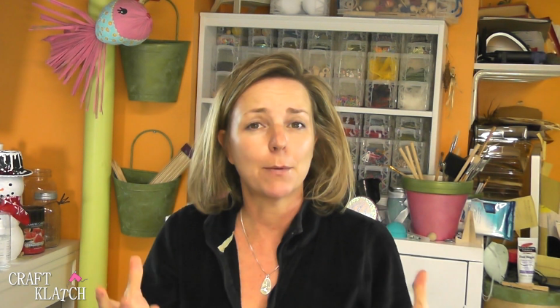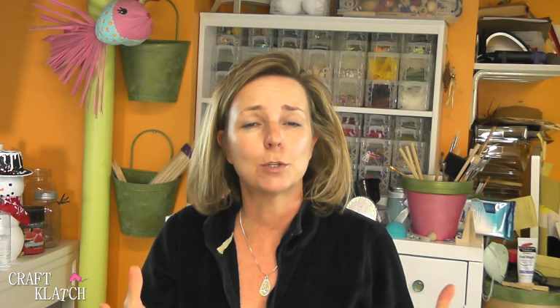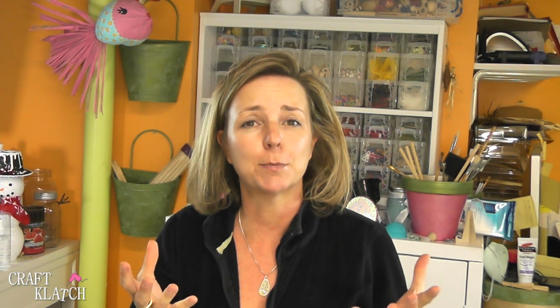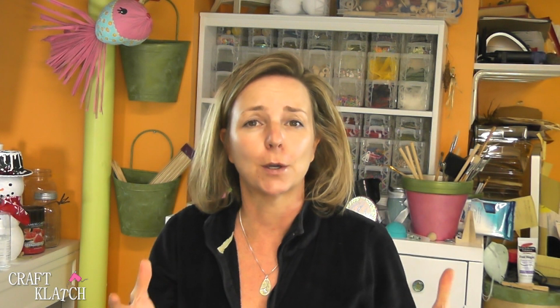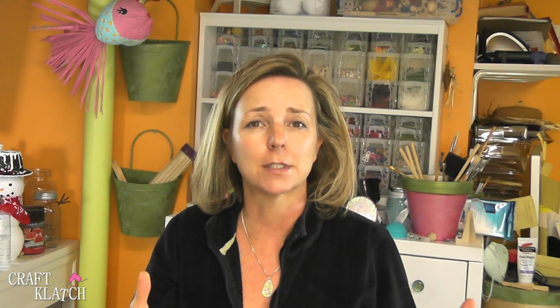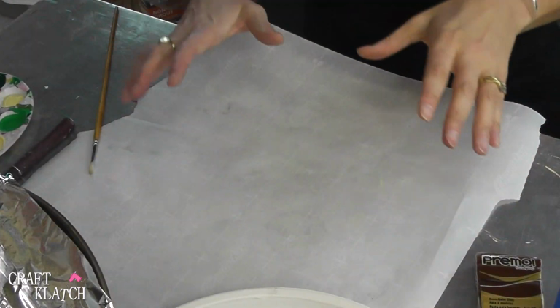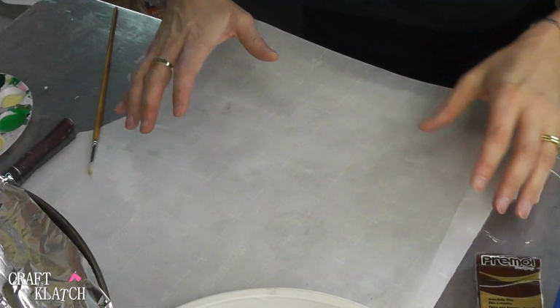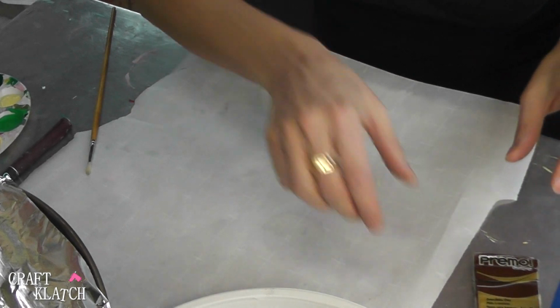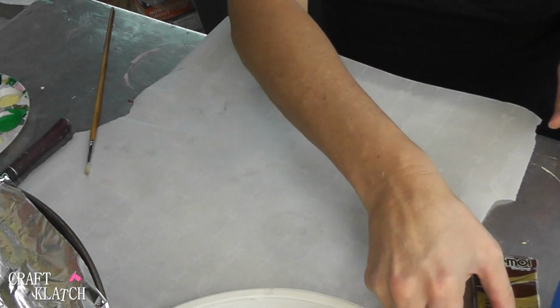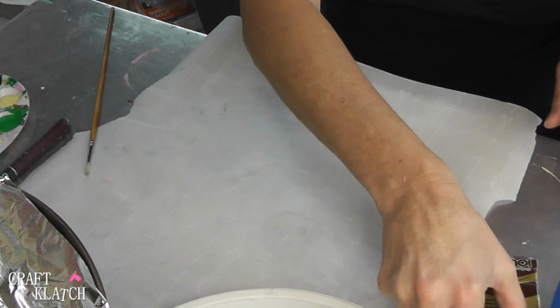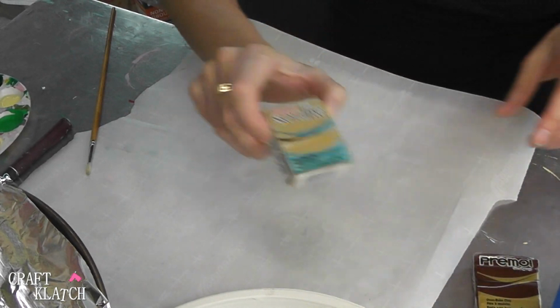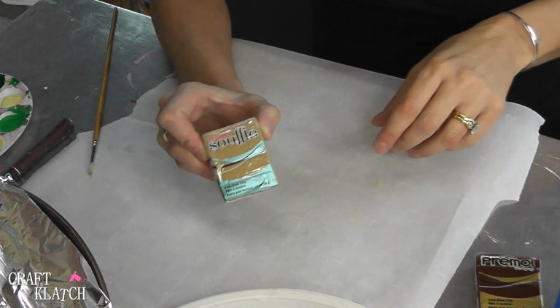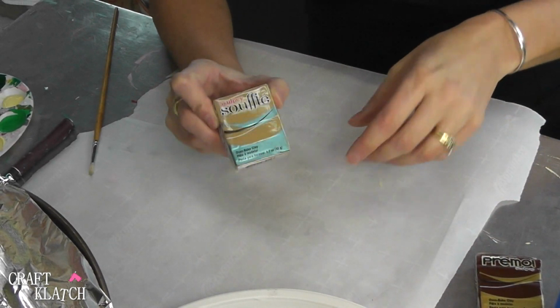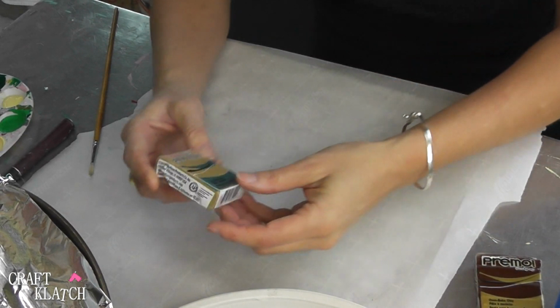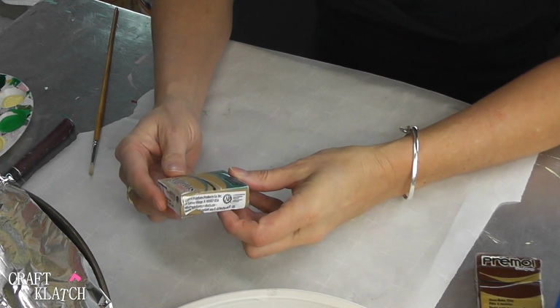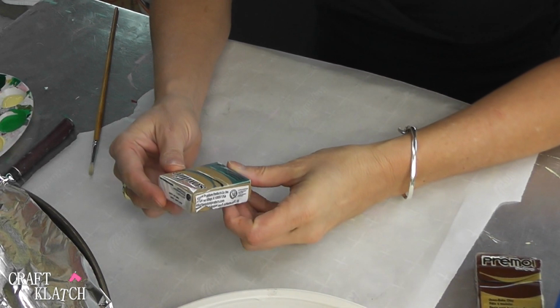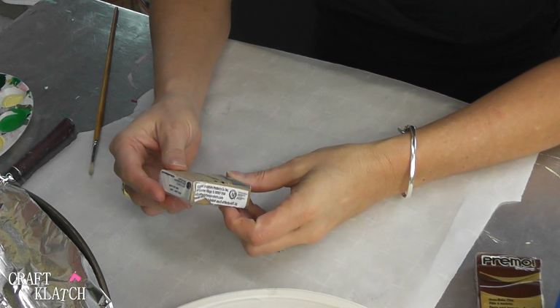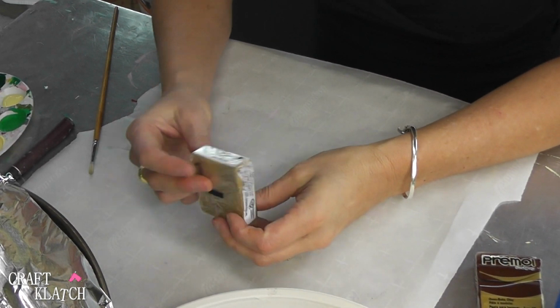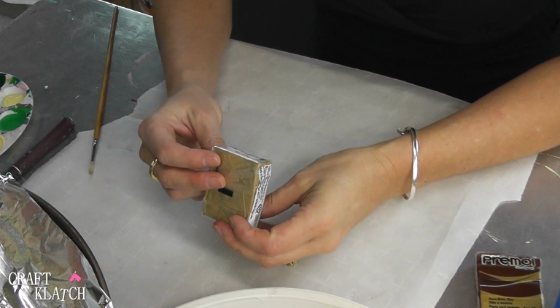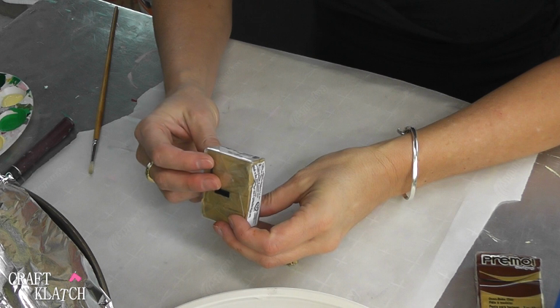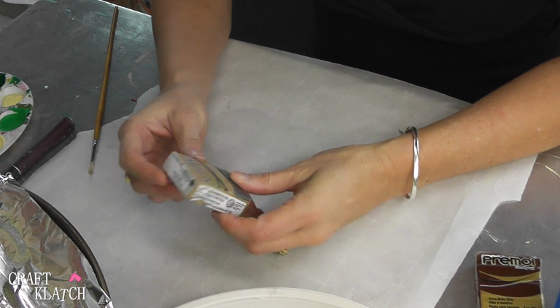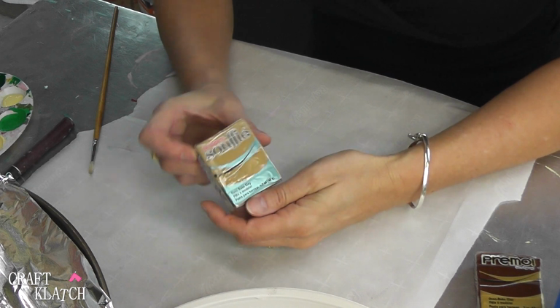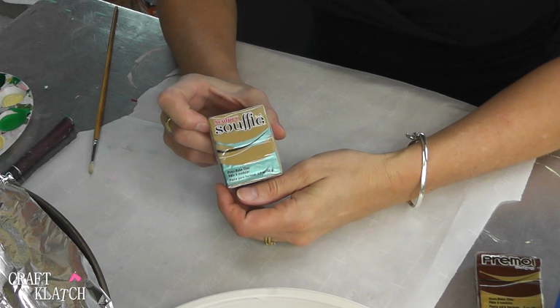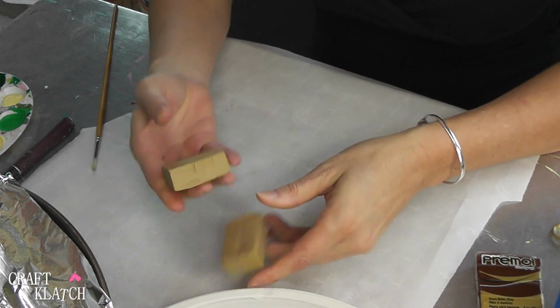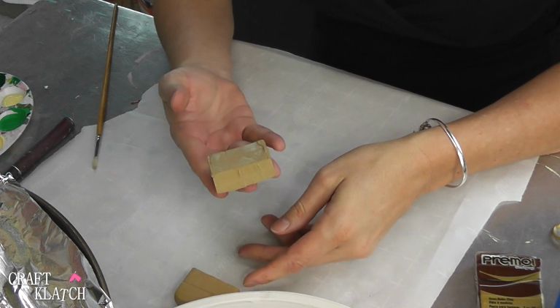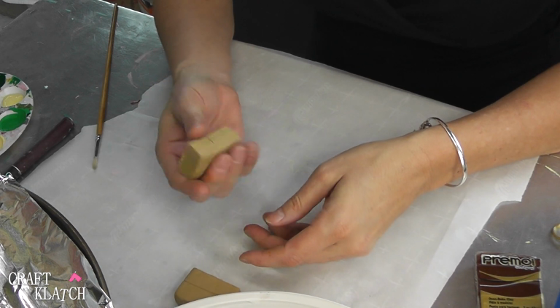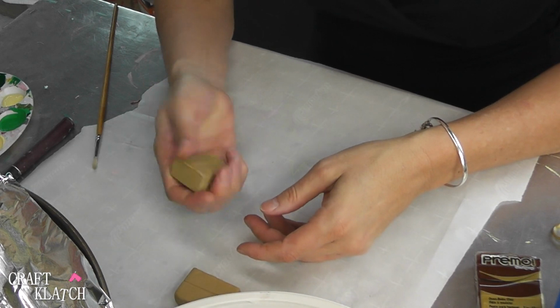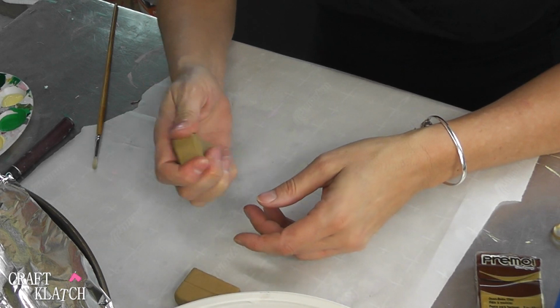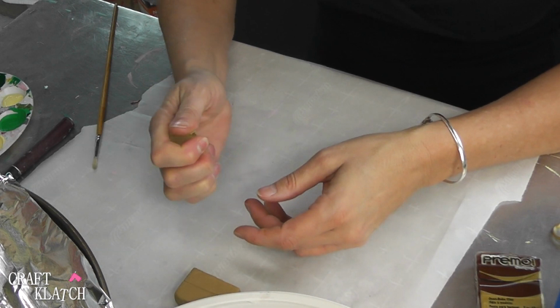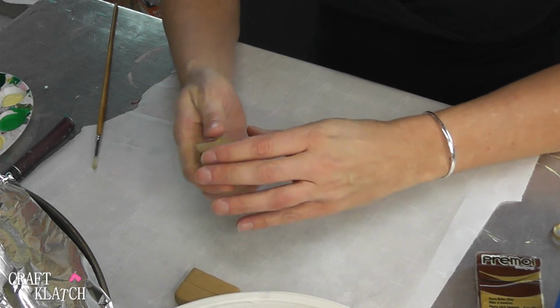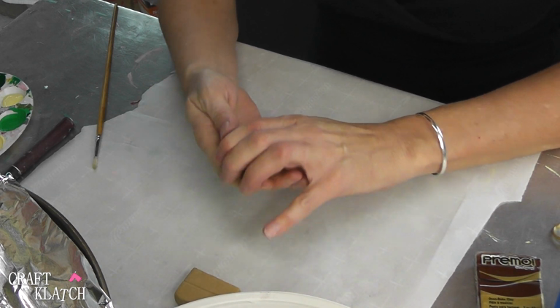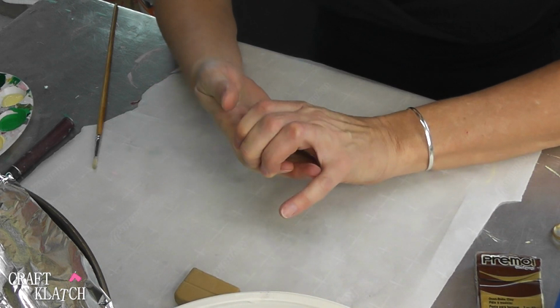Today we're going to do chocolate chip cookie coasters. We're making chocolate chip cookie coasters and I have some polymer clay here, and this one is latte. This is probably even going to be easier than baking regular cookies.